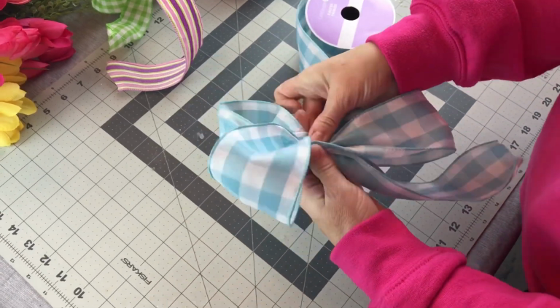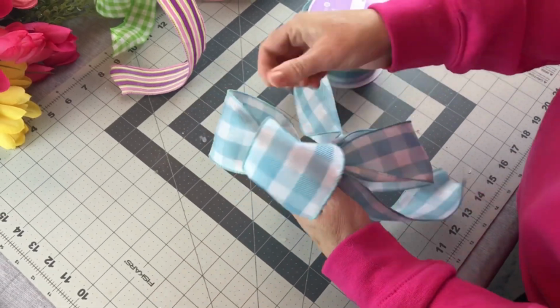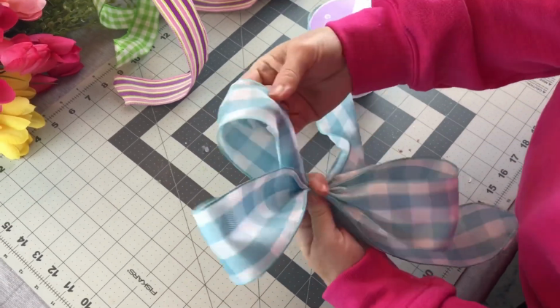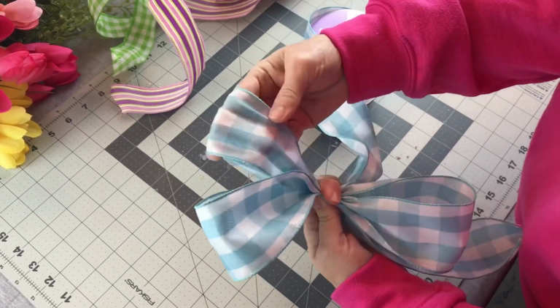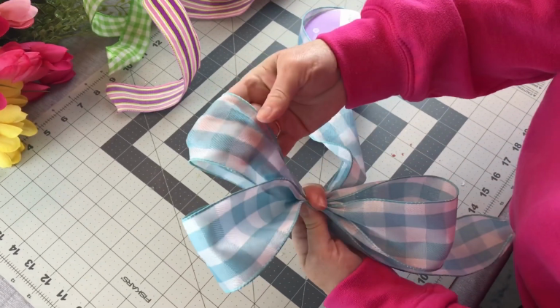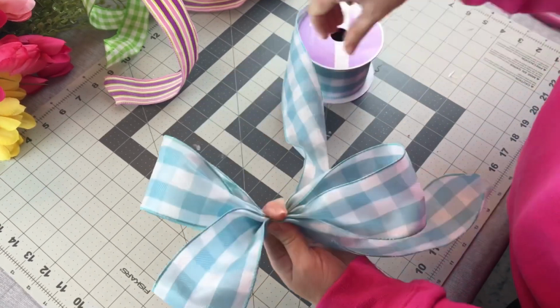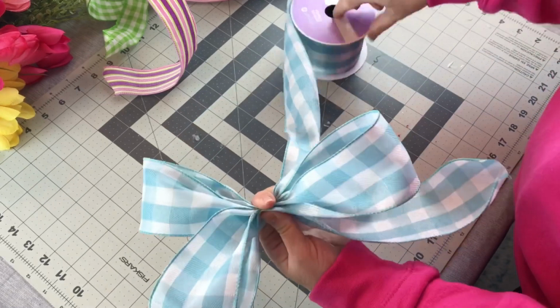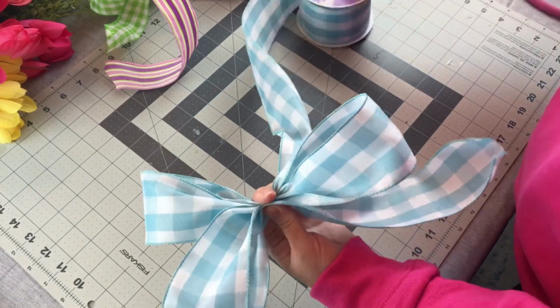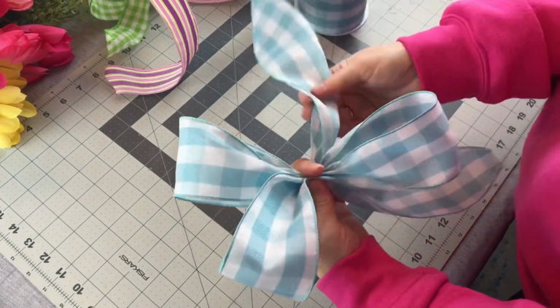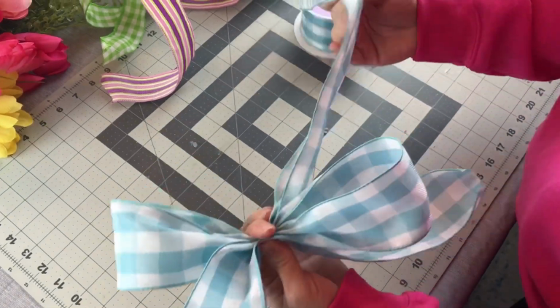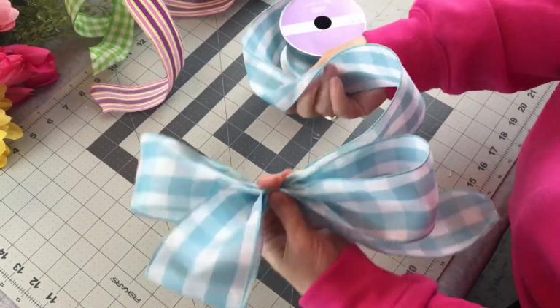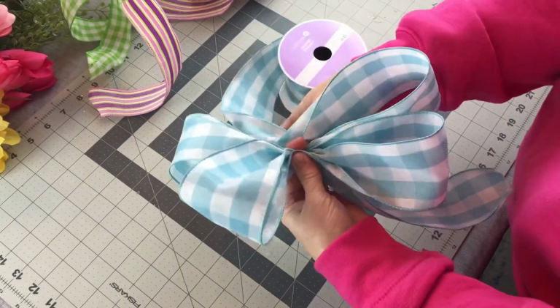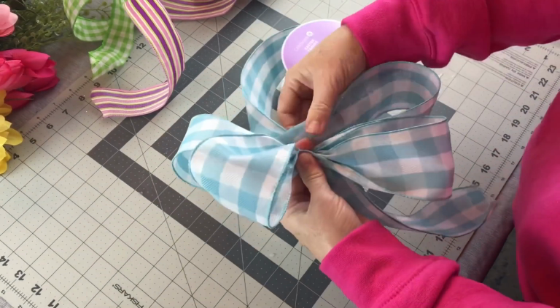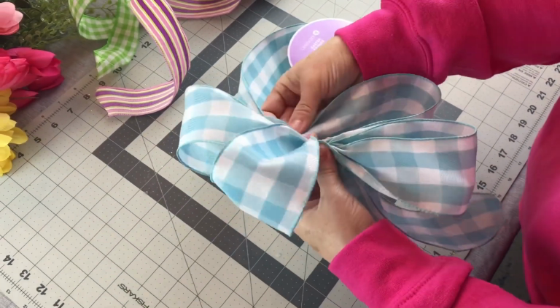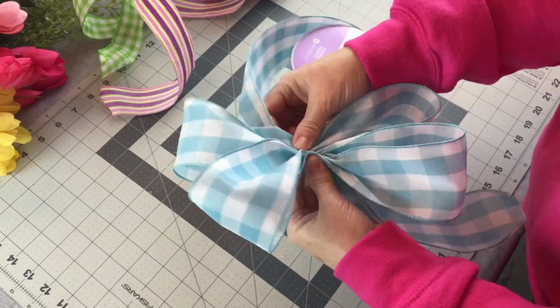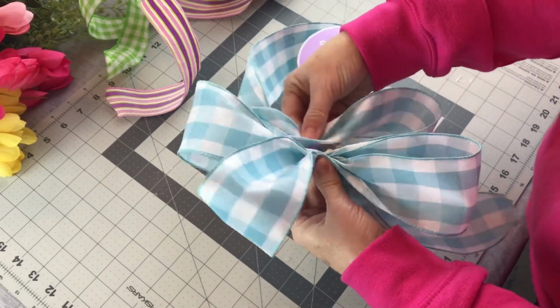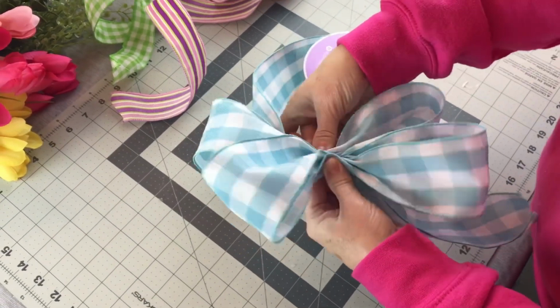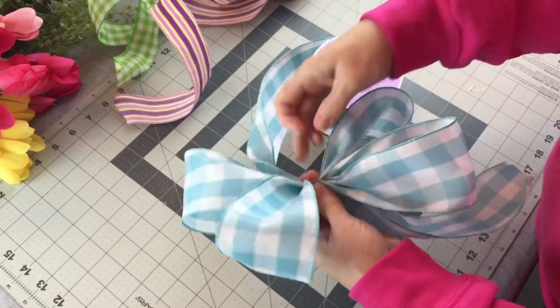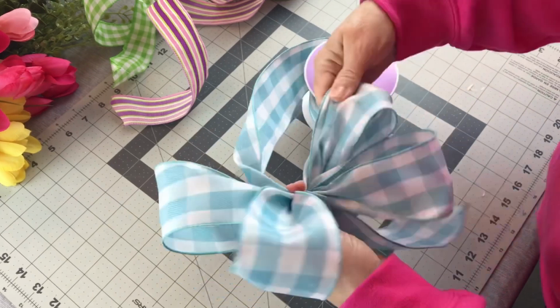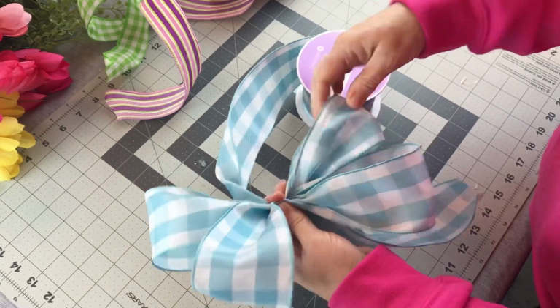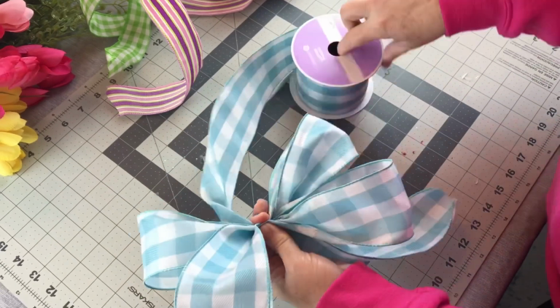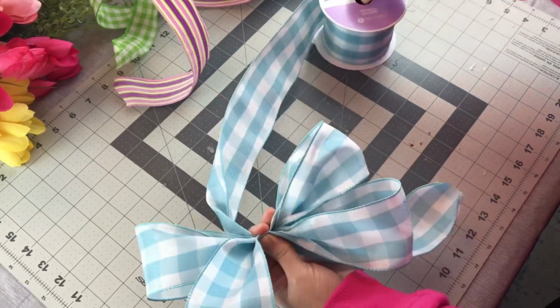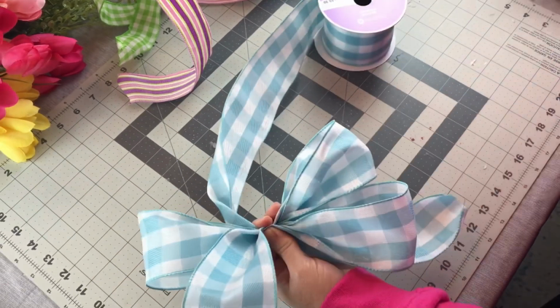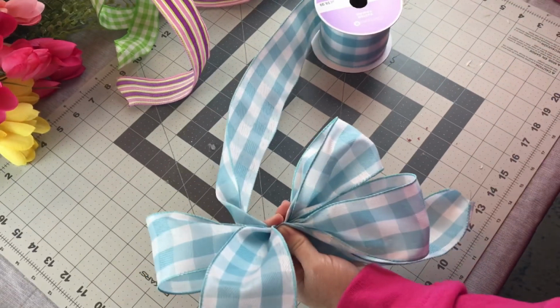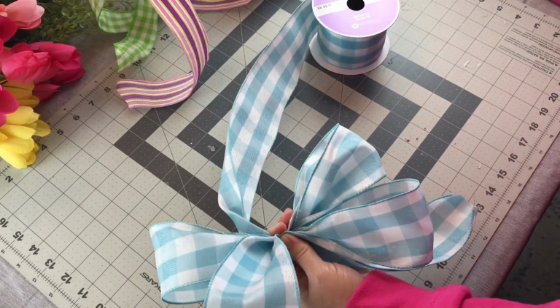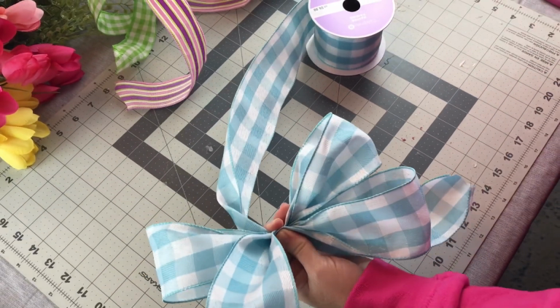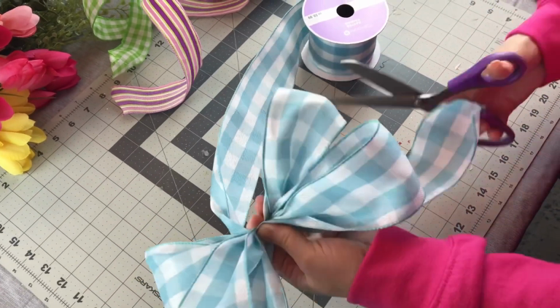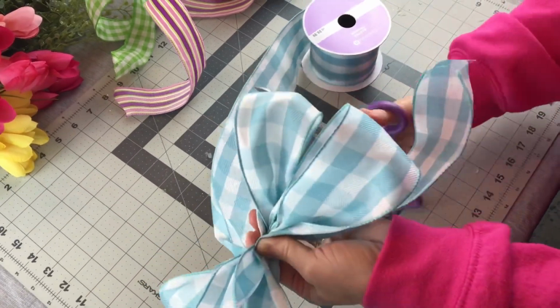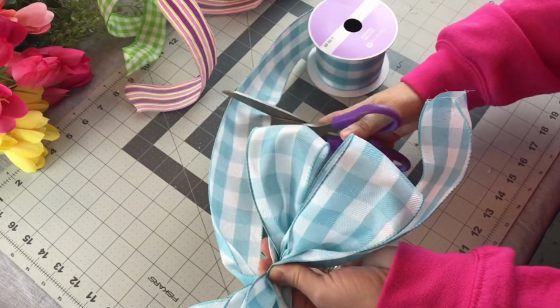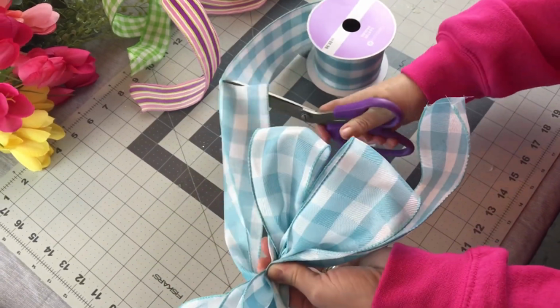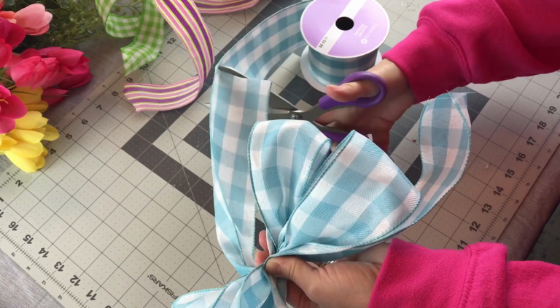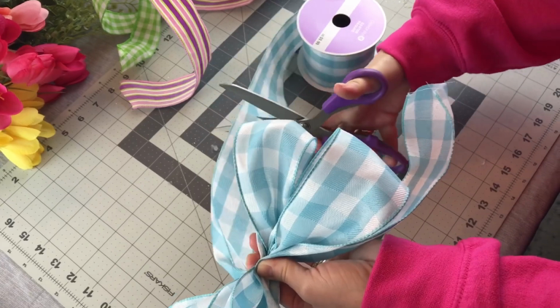Back to the first side. Make another loop. Check to make sure it's the same size as the other loops. Then just go back and forth, back and forth, trying to make the loops the same size on each side until you get the bow the size you want.